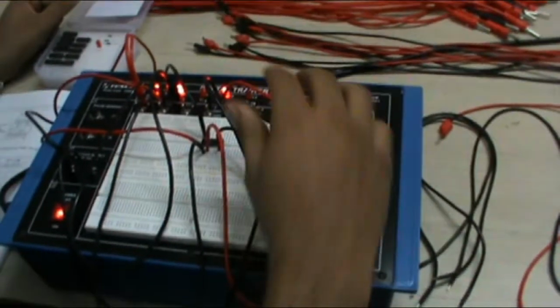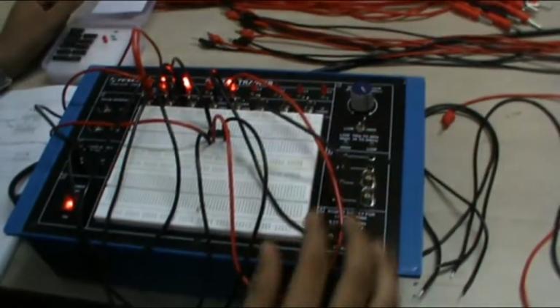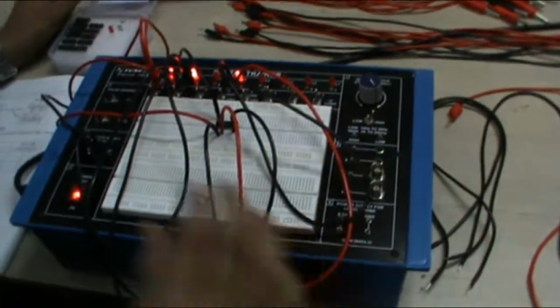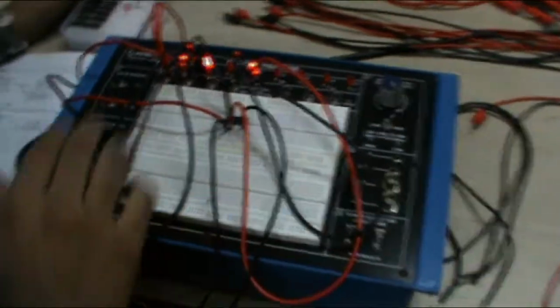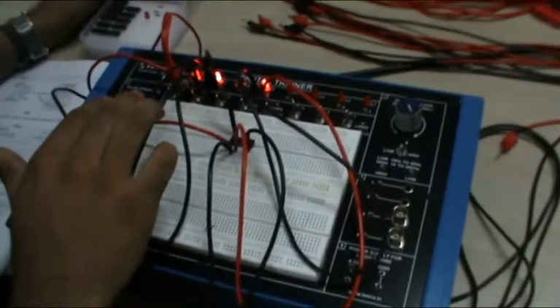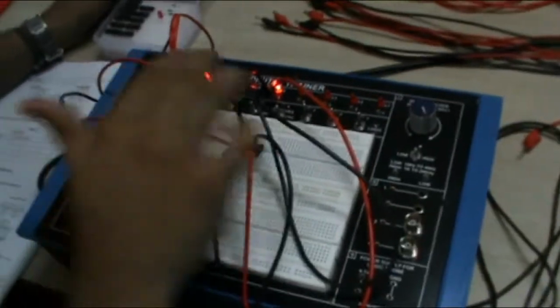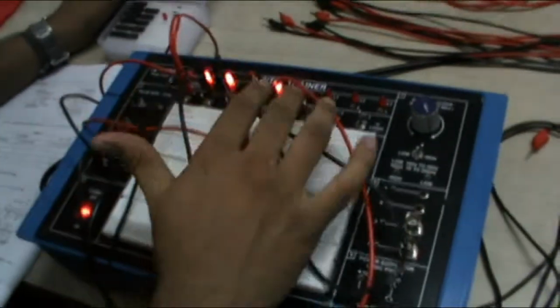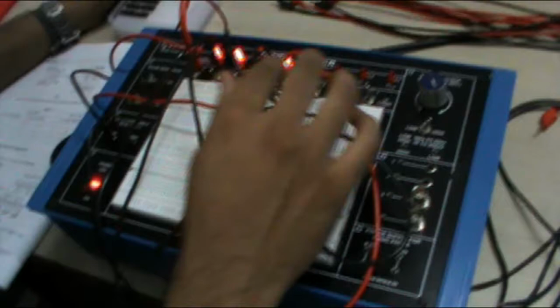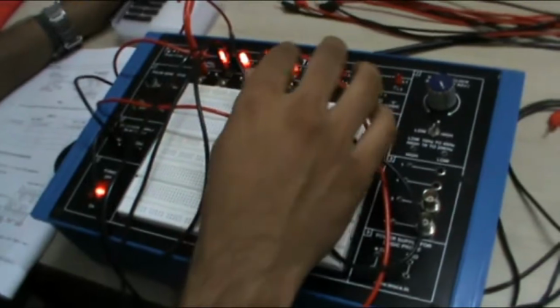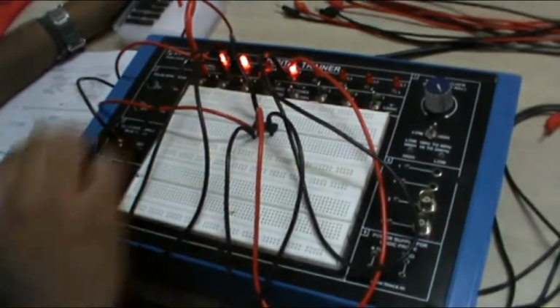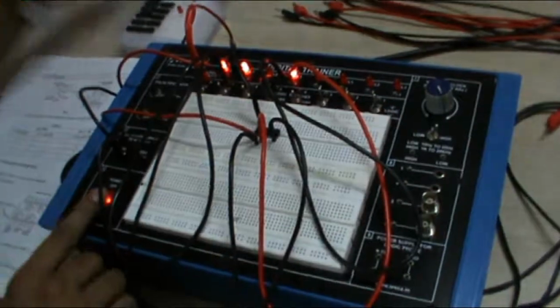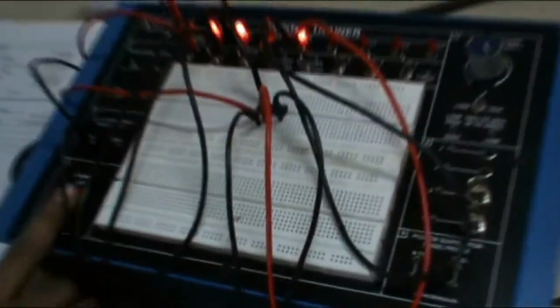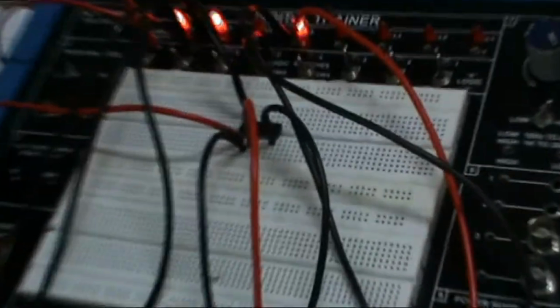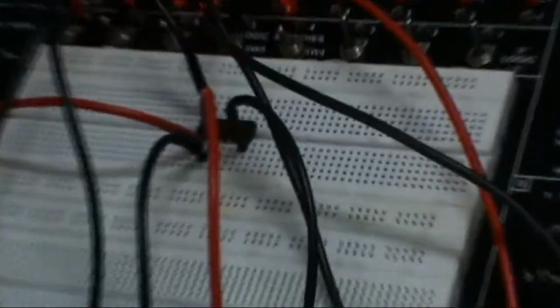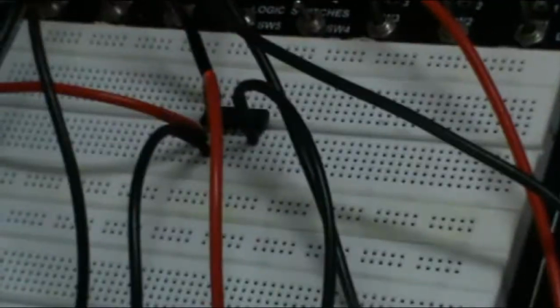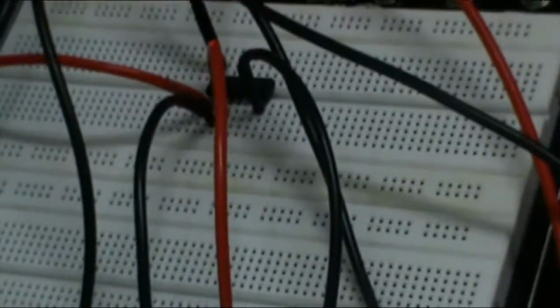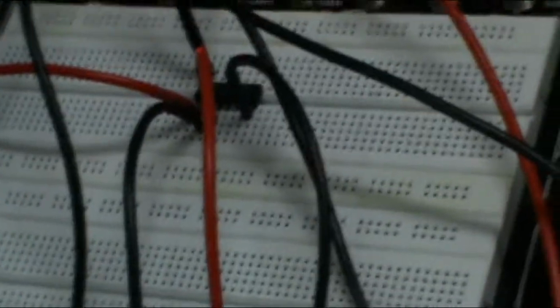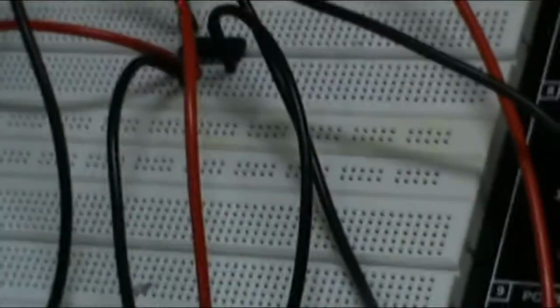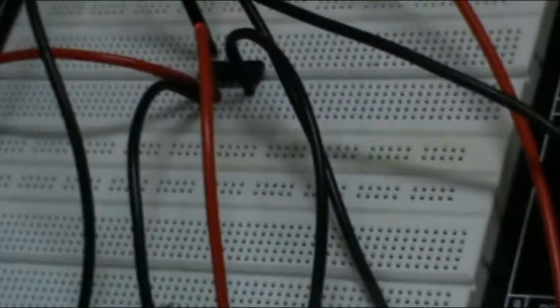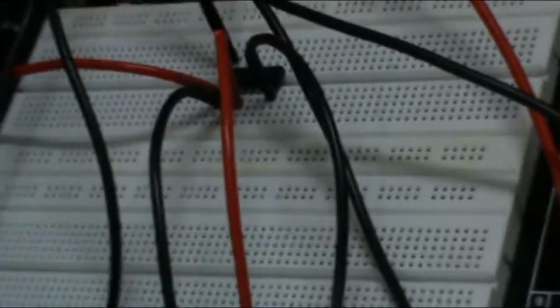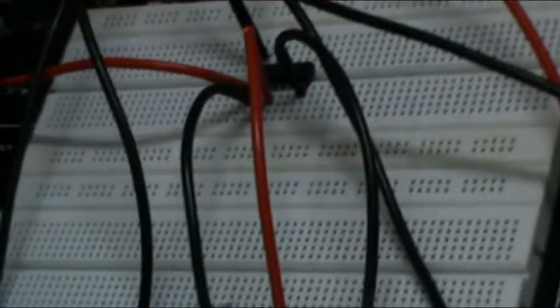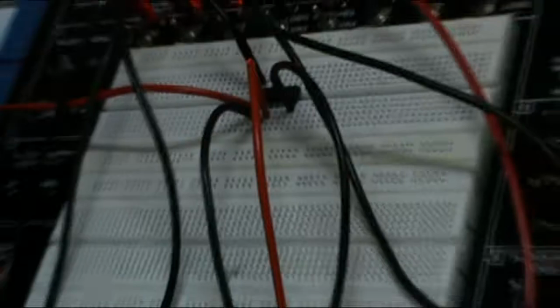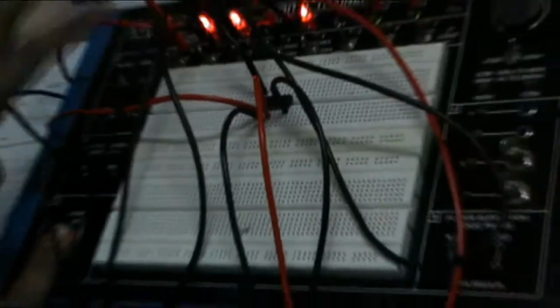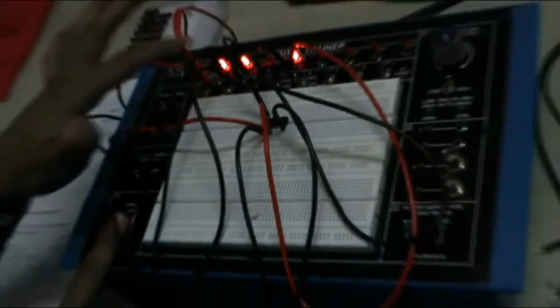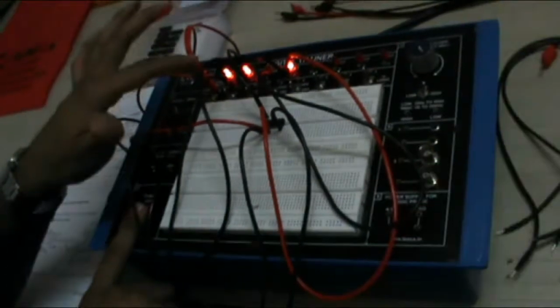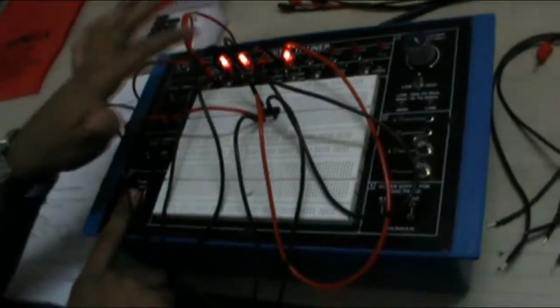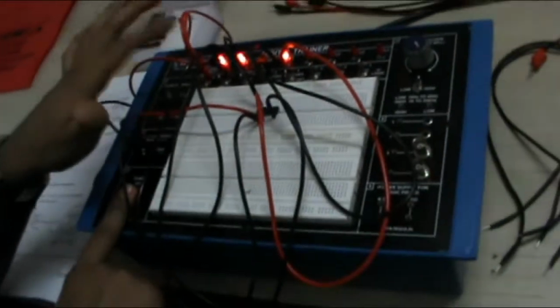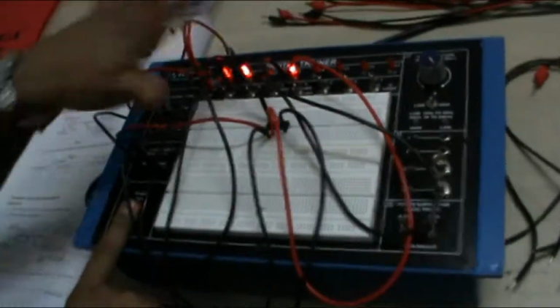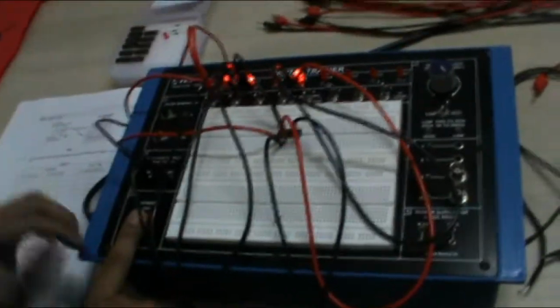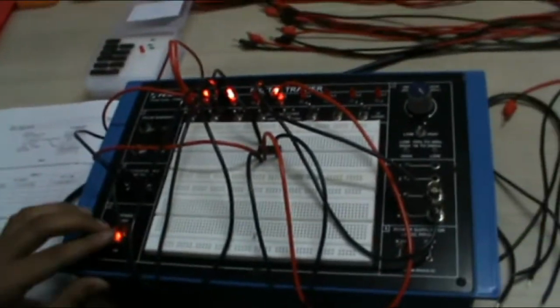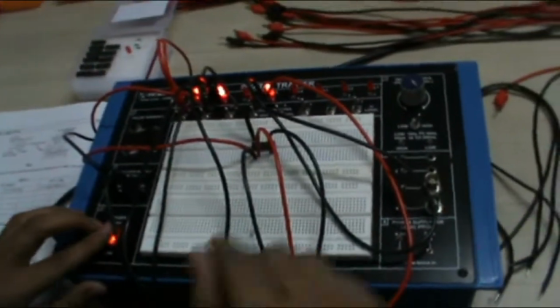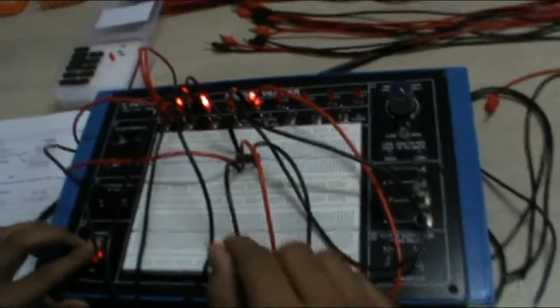When both my inputs are 1 and 1, my output is 1. This shows the working of the AND gate, and you can take various values of the binary inputs to get different outputs of the AND gate.